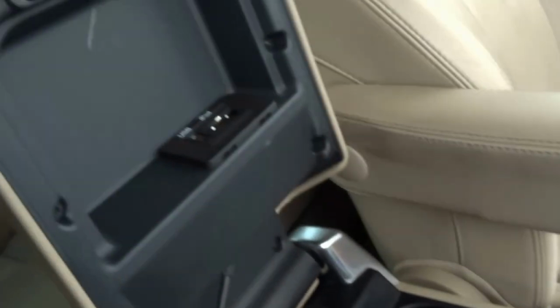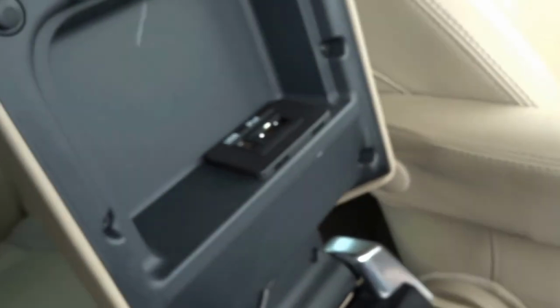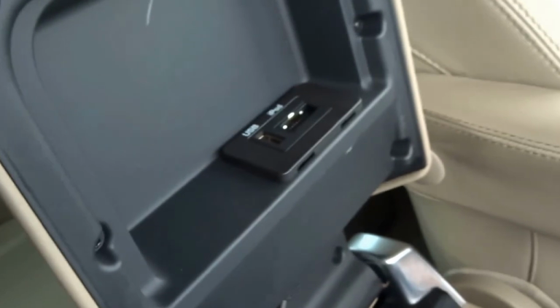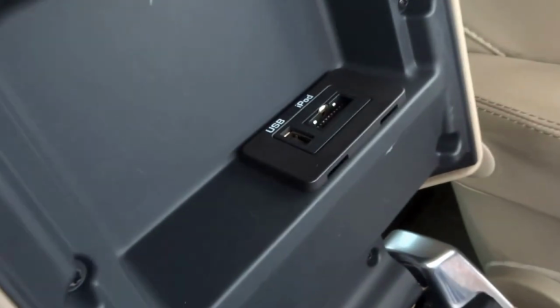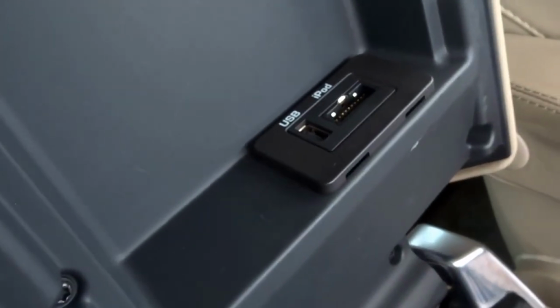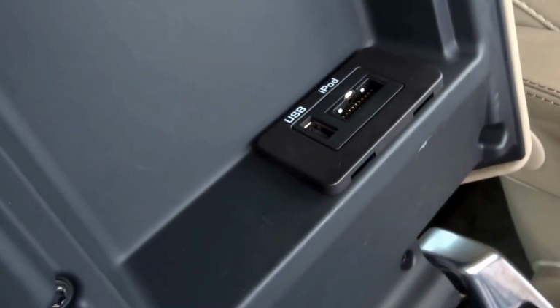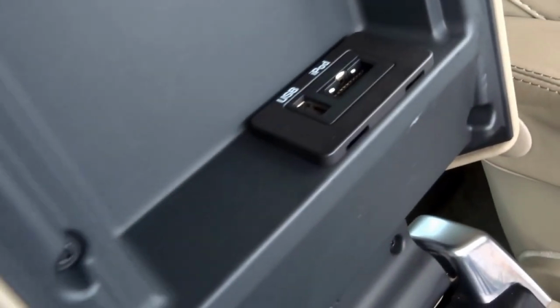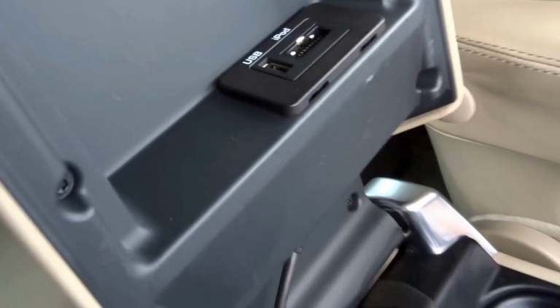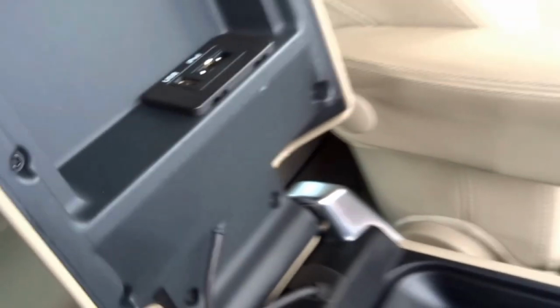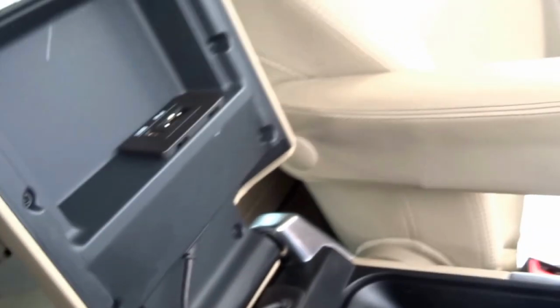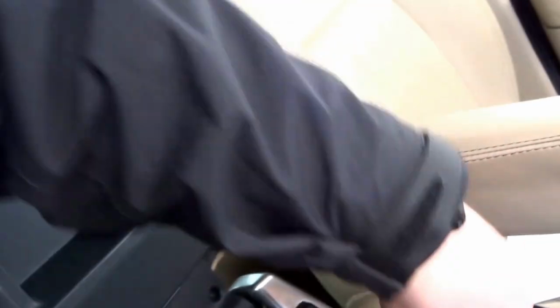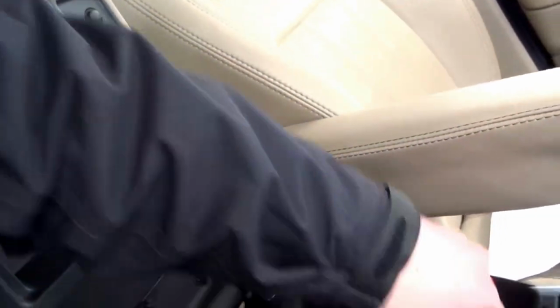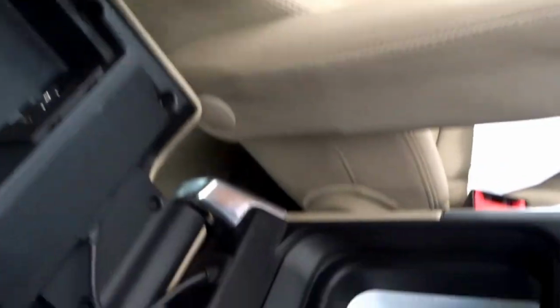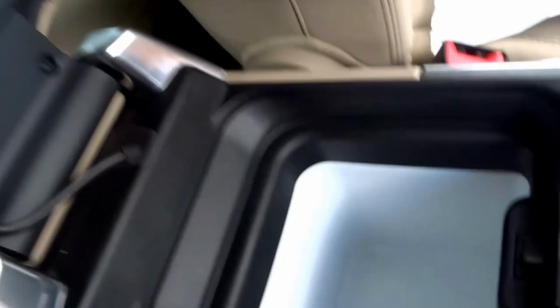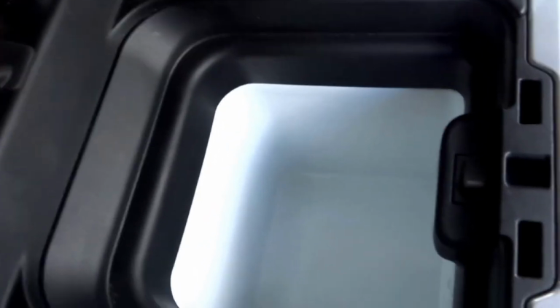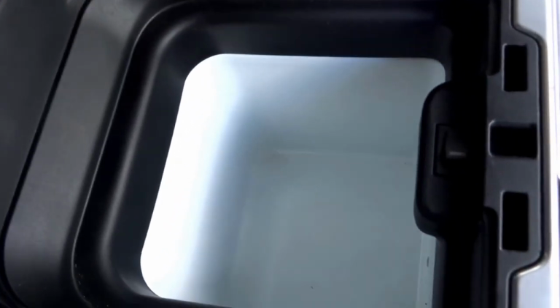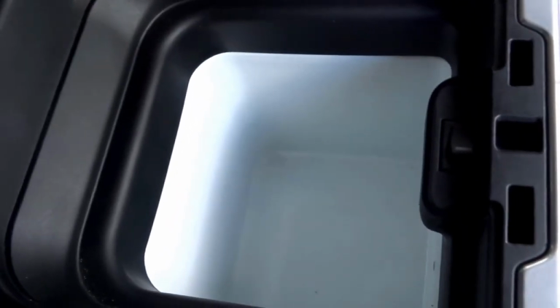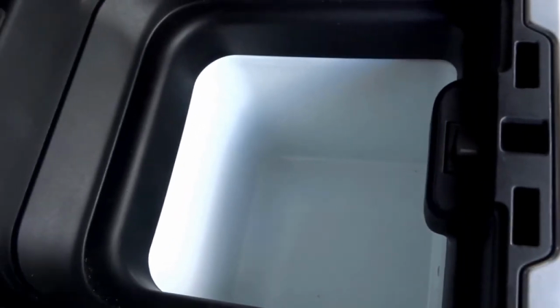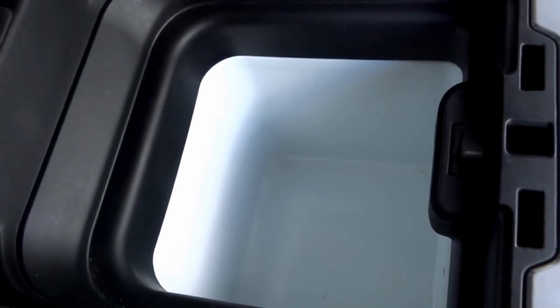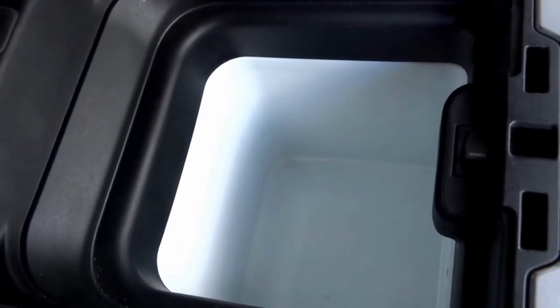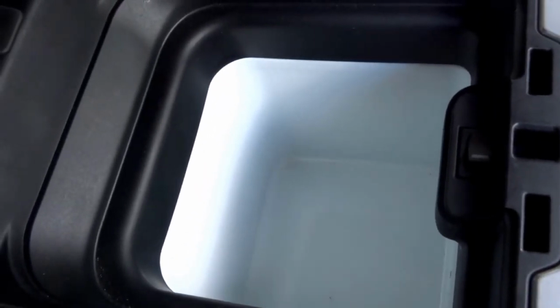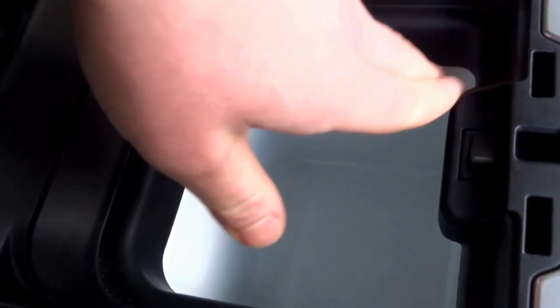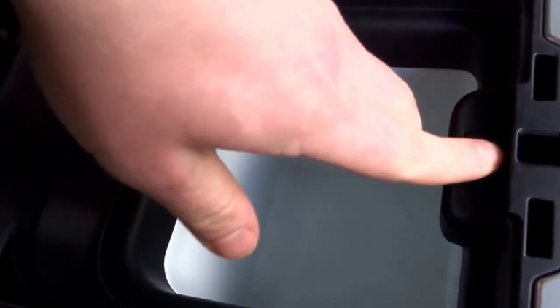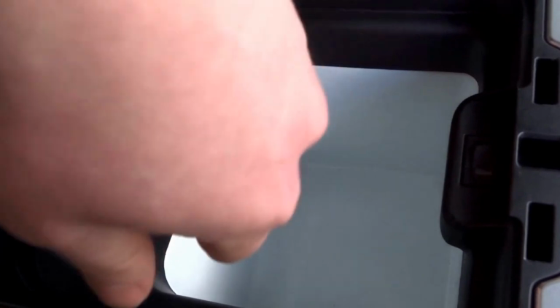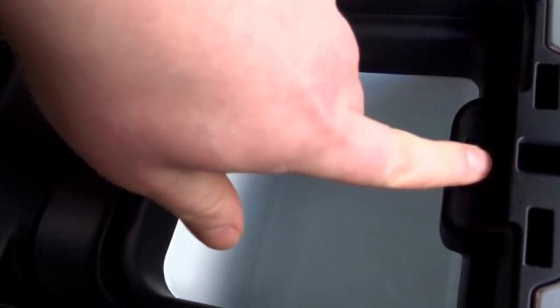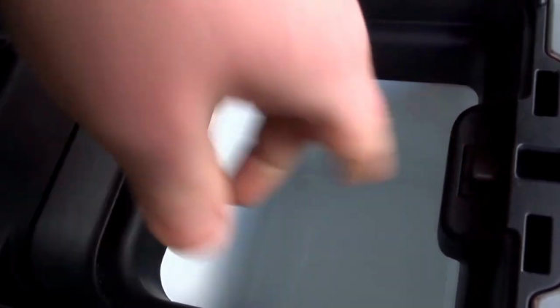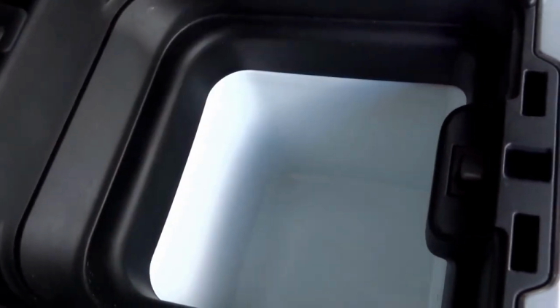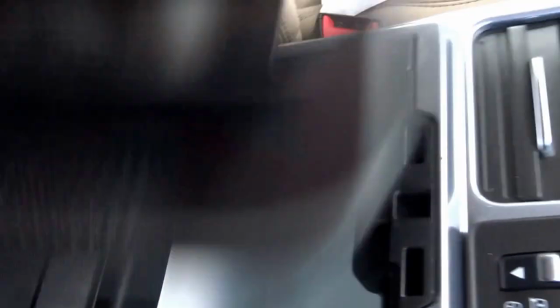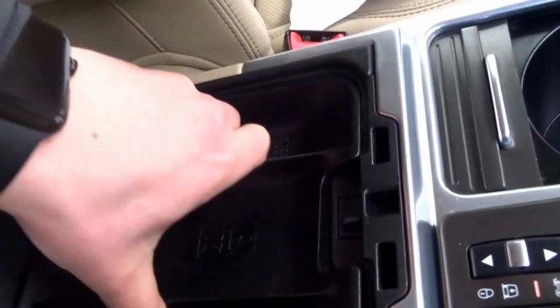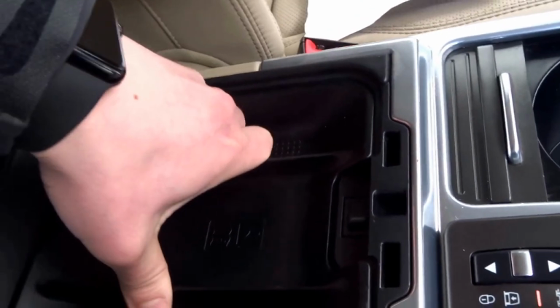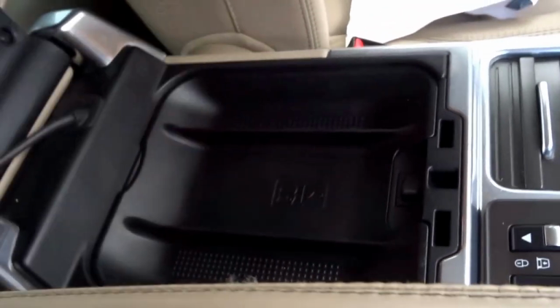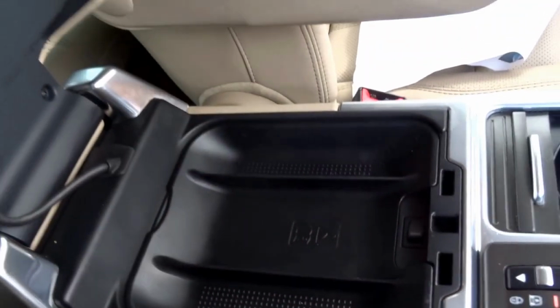Opening the central armrest you've got a USB and iPod connector, and — removing that — as you can see you've got a fridge, which is perfect in the summer months.